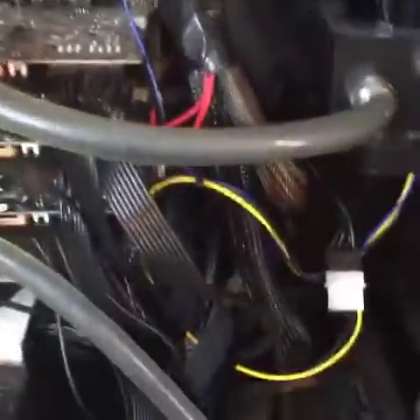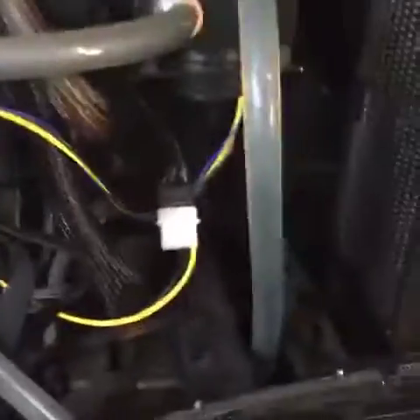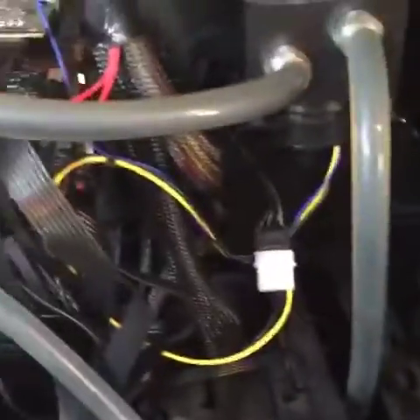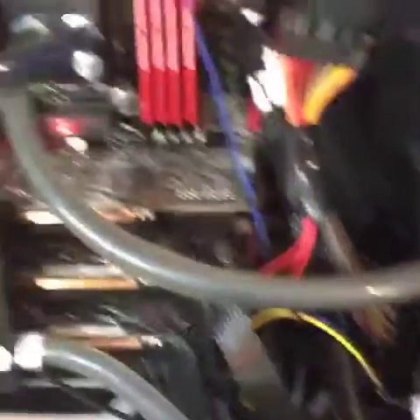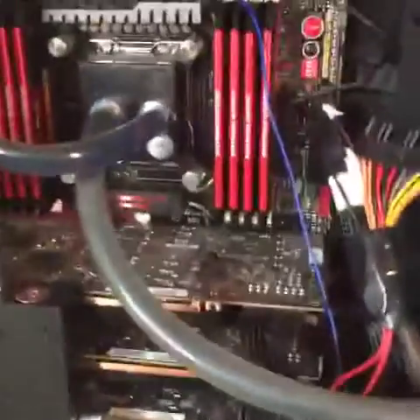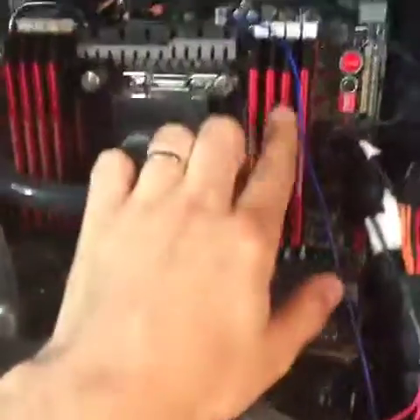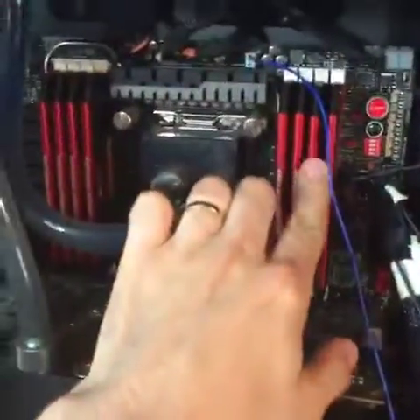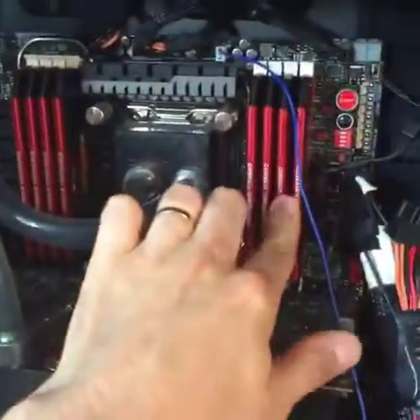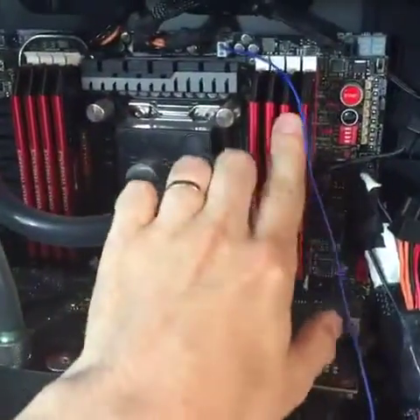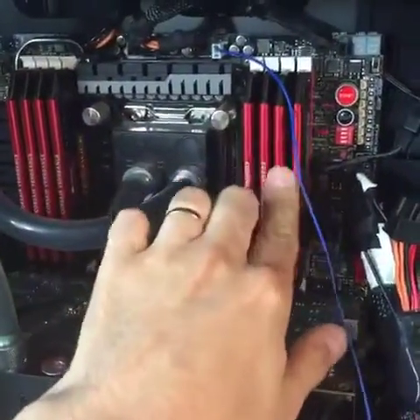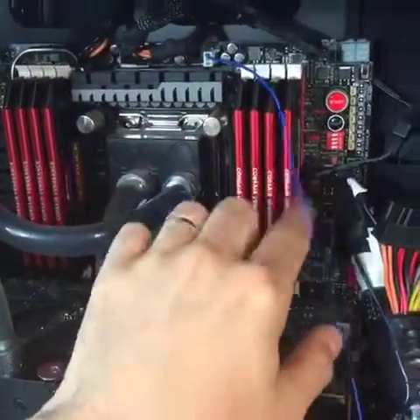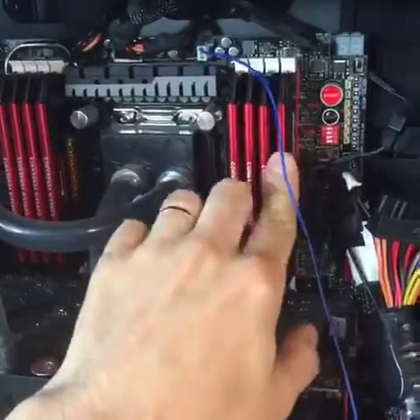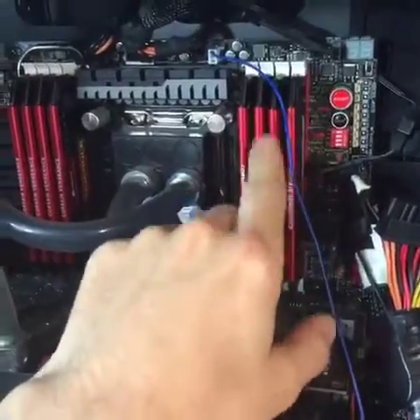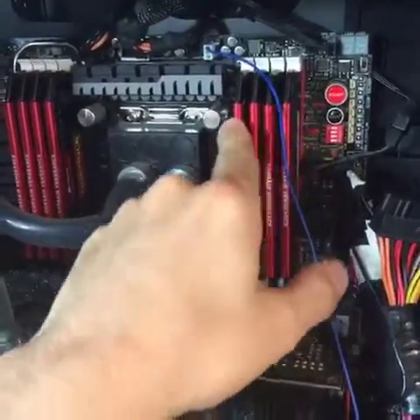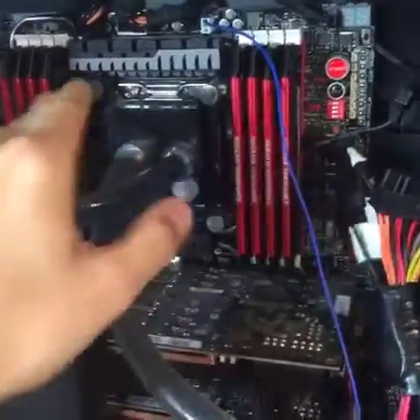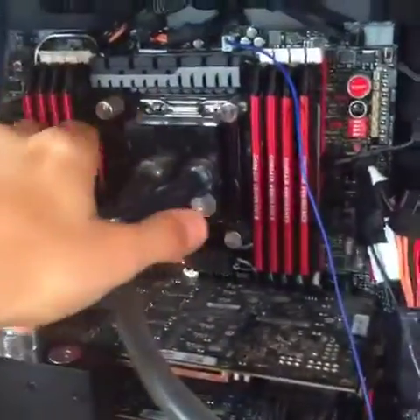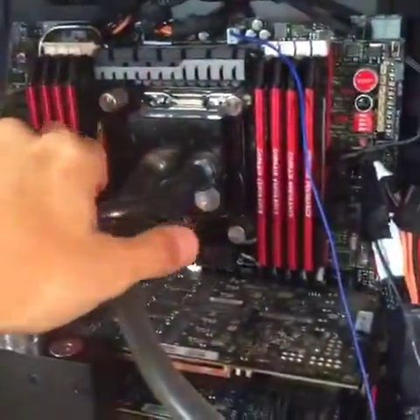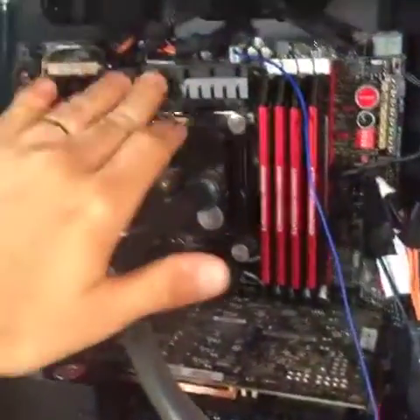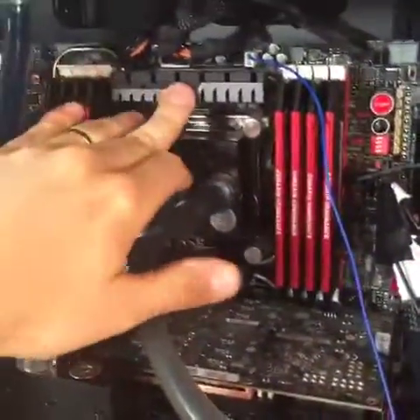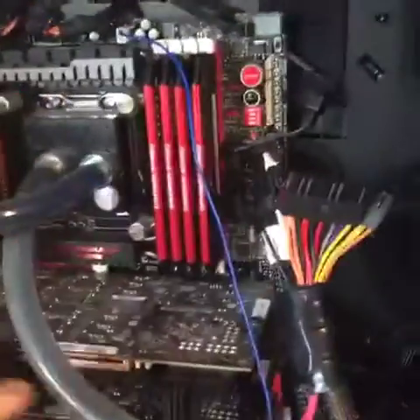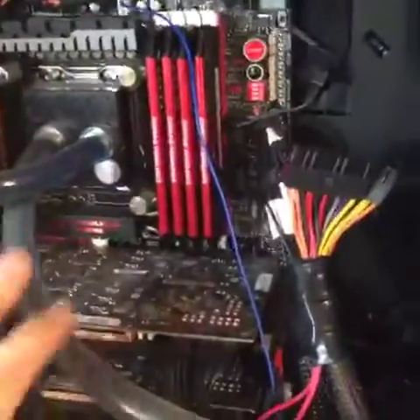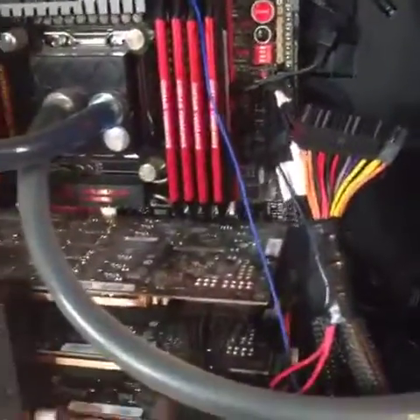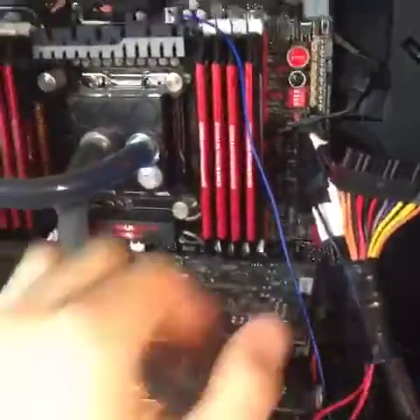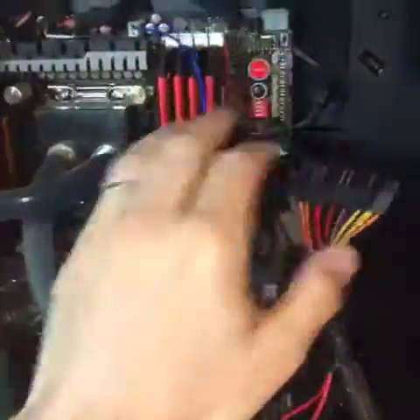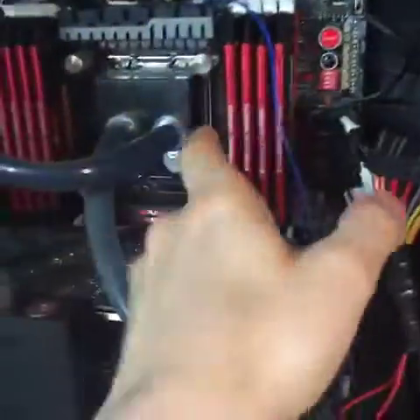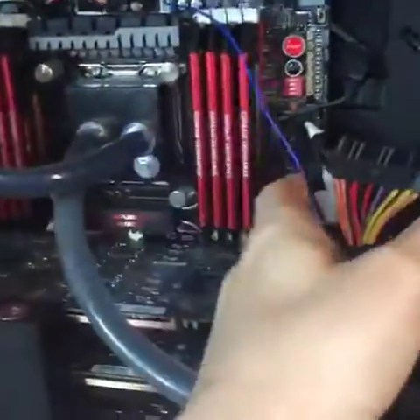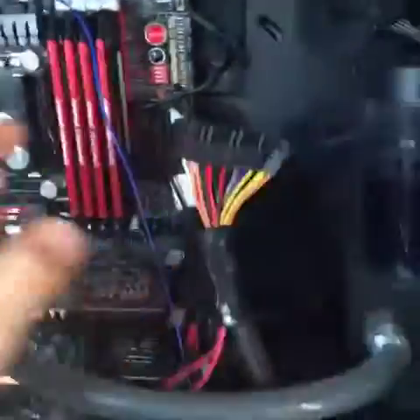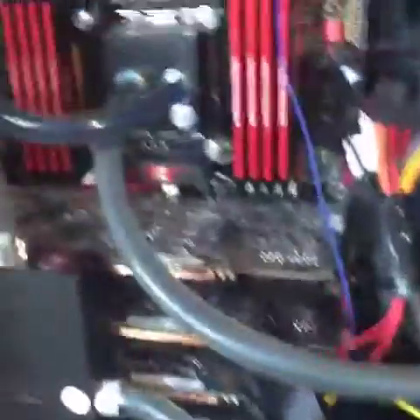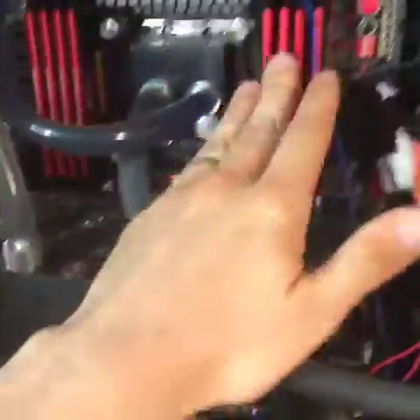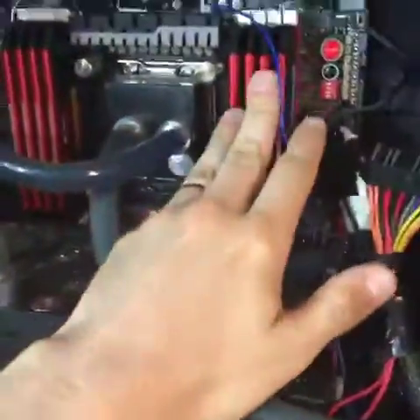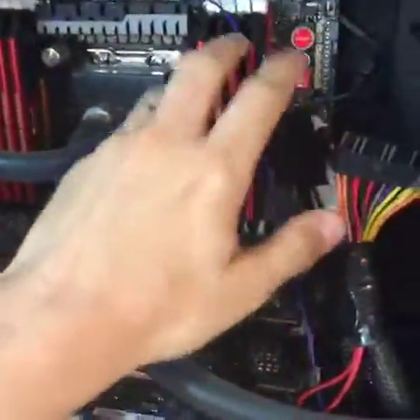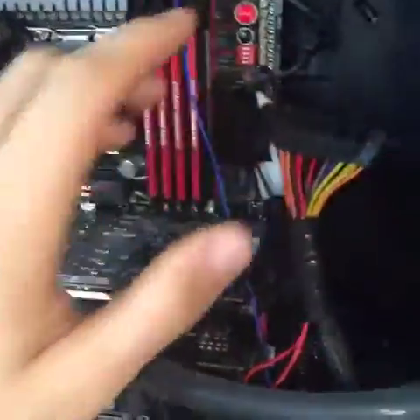Maybe do some aesthetic upgrades as well. I might paint these red cables black or grey so that they match the motherboard and blend in more. I know there's red on the motherboard, but this kind of sticks out too much in my opinion.